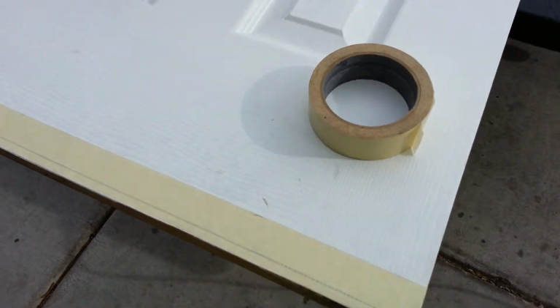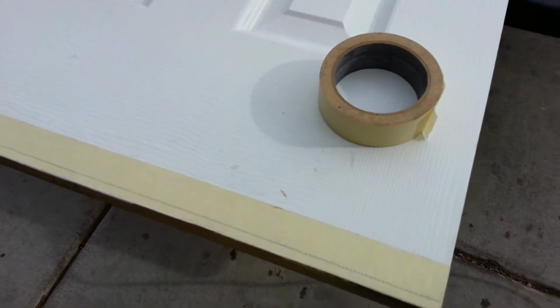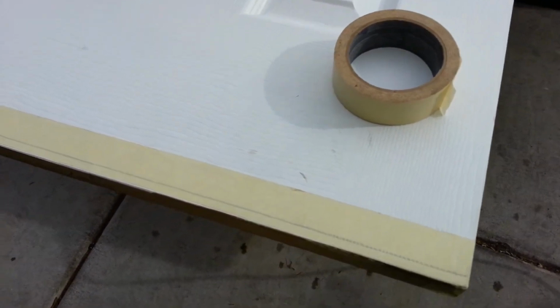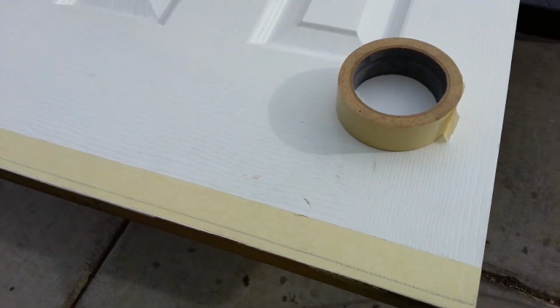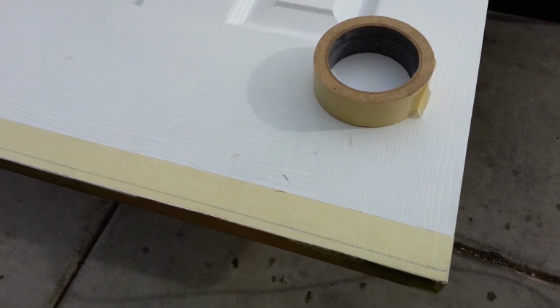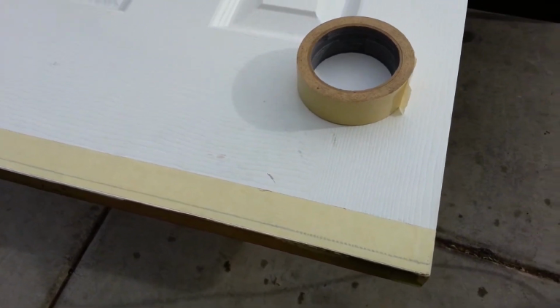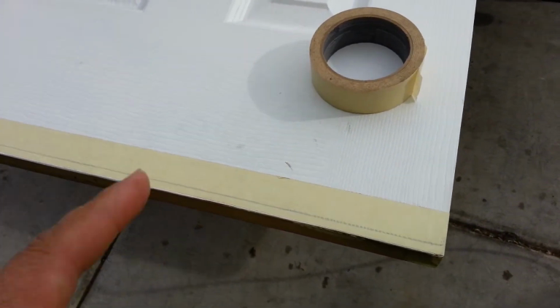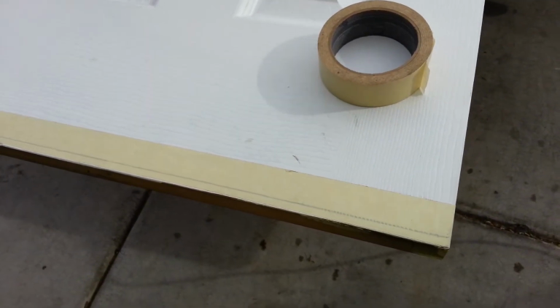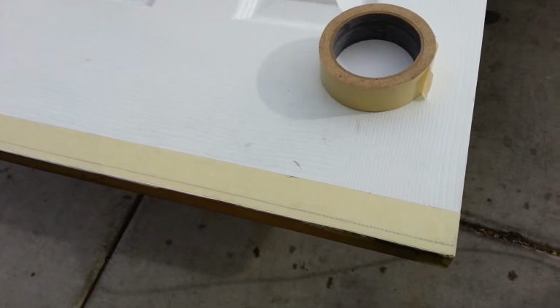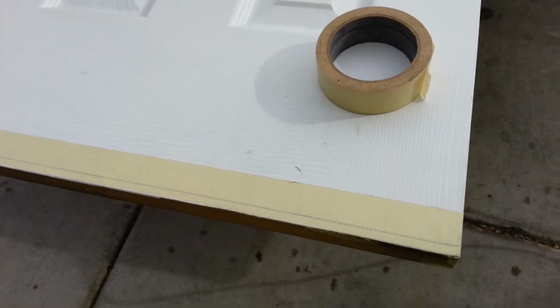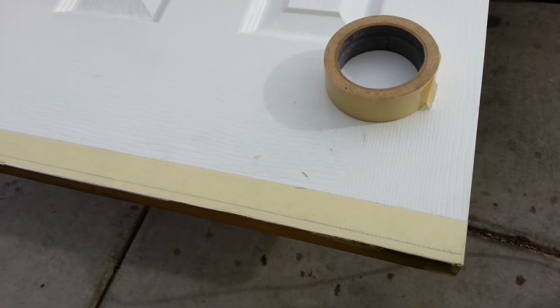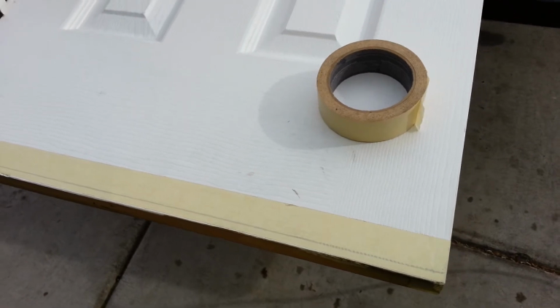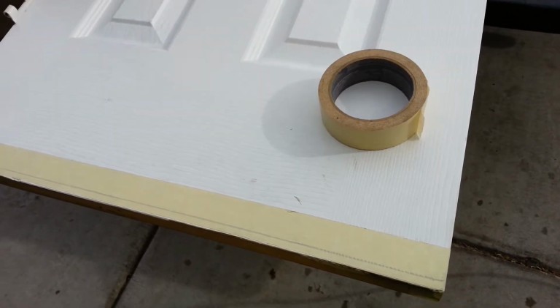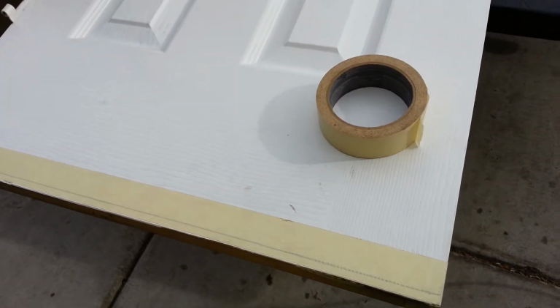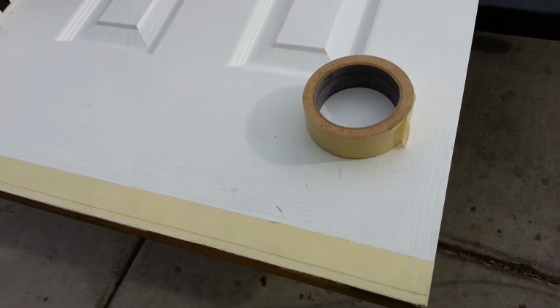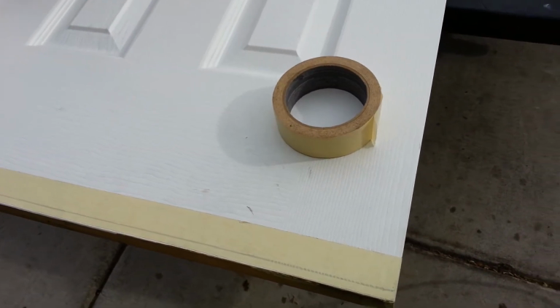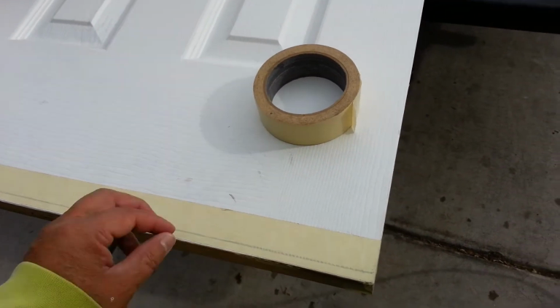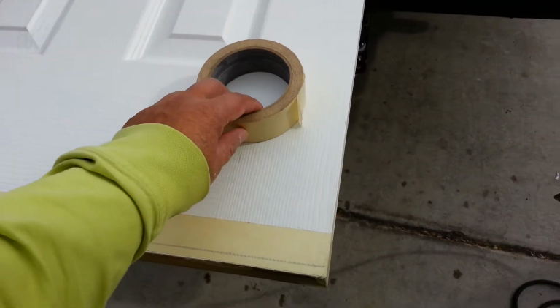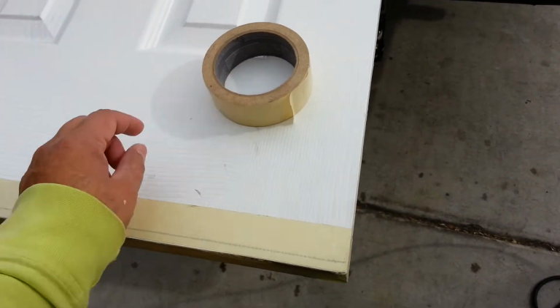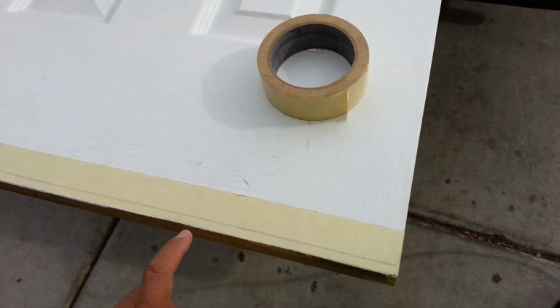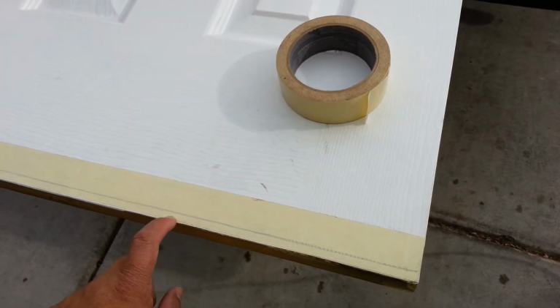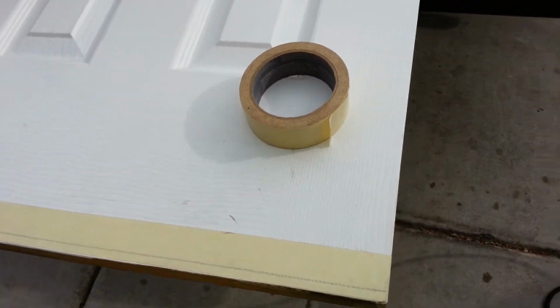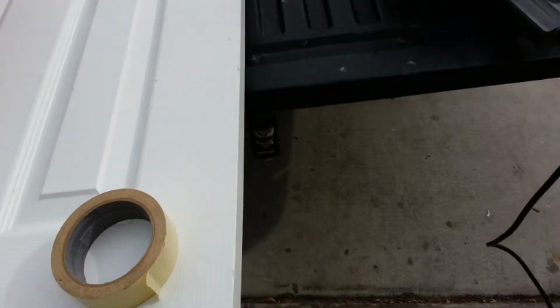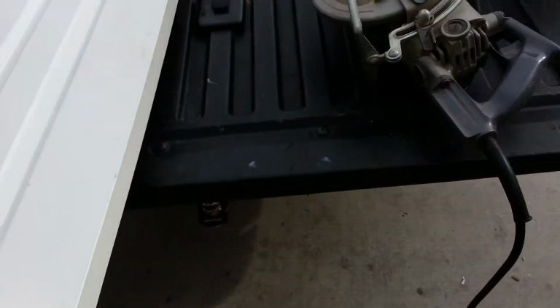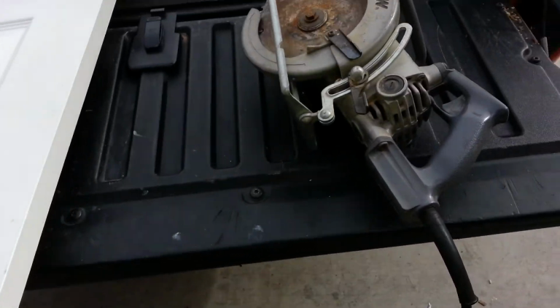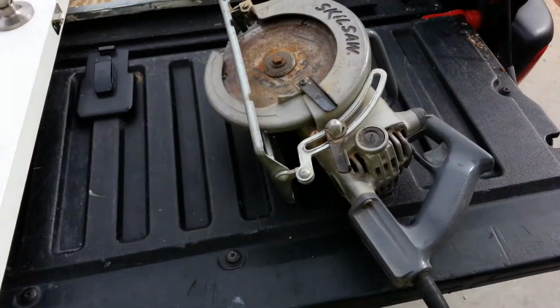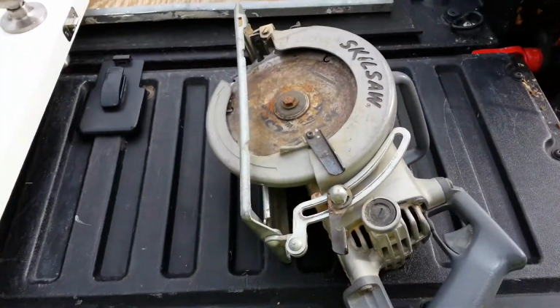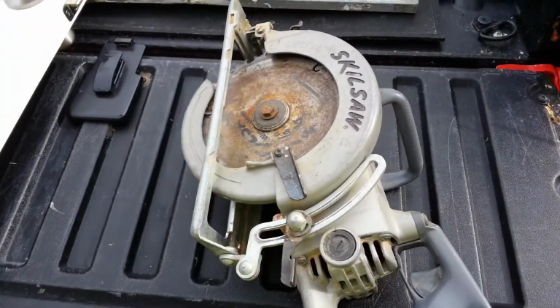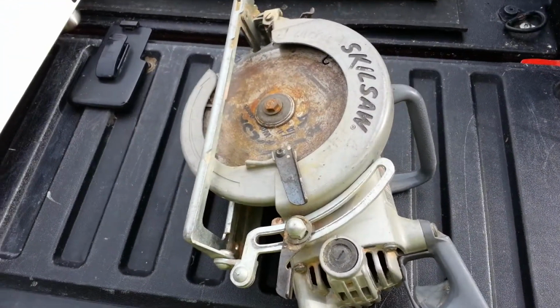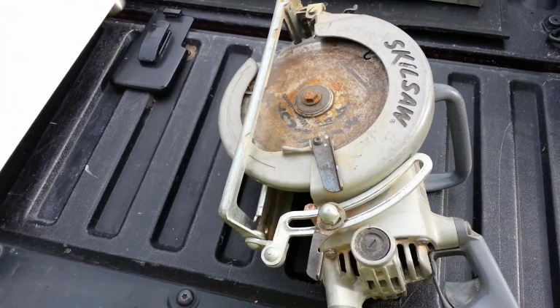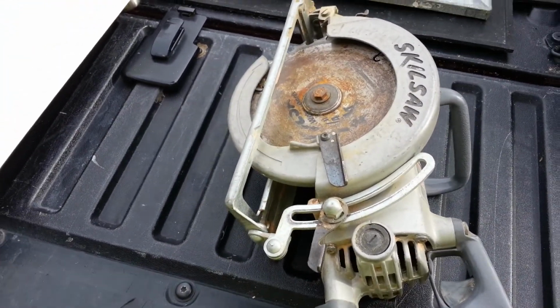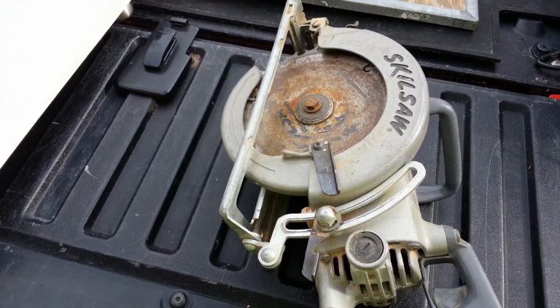In today's show we're going to show you how to cut, how to trim a door. We're trimming the bottom of the door. You need masking tape, a pencil to make a mark, and a nice skill saw with a good blade.